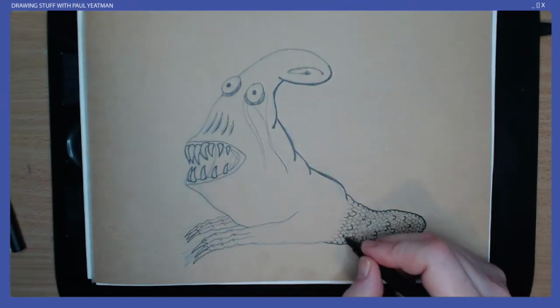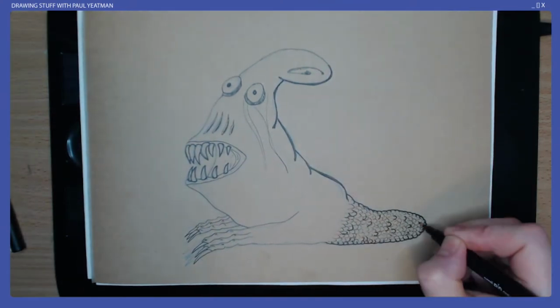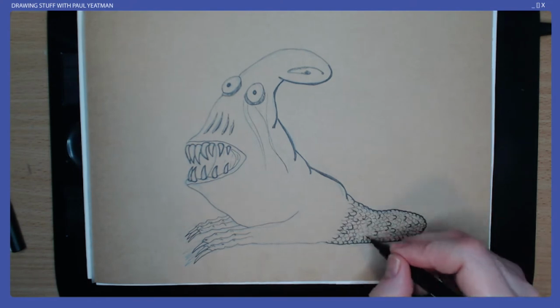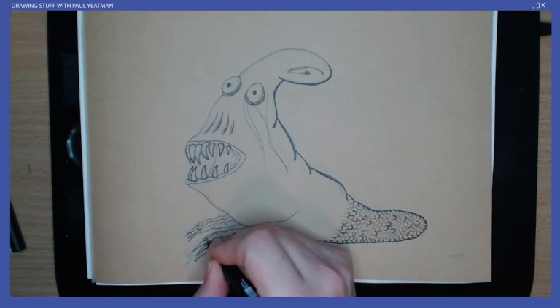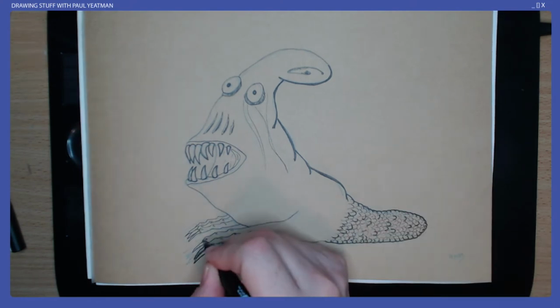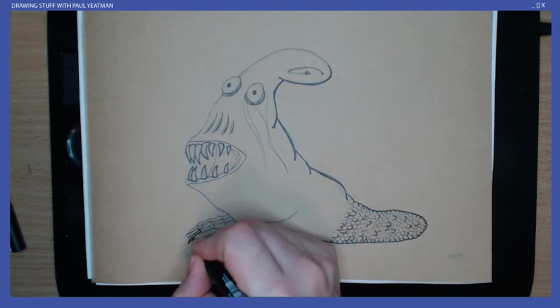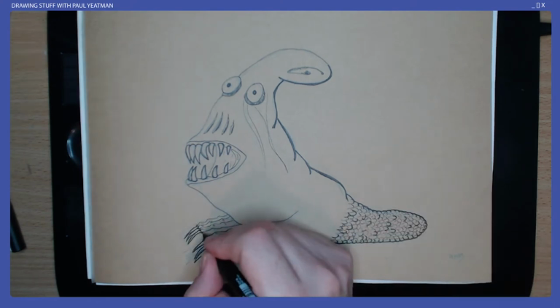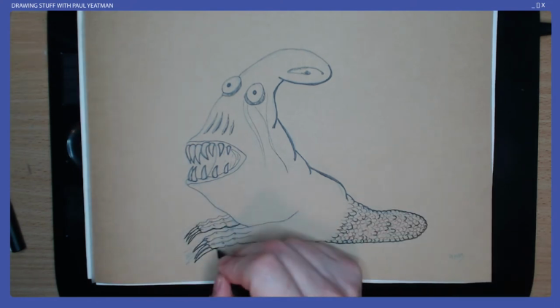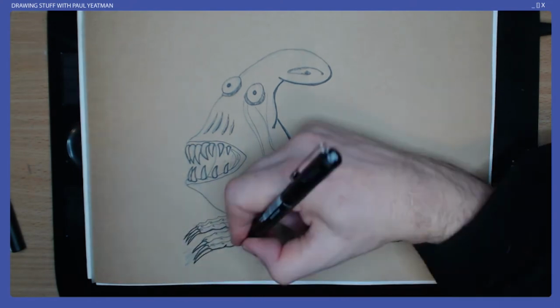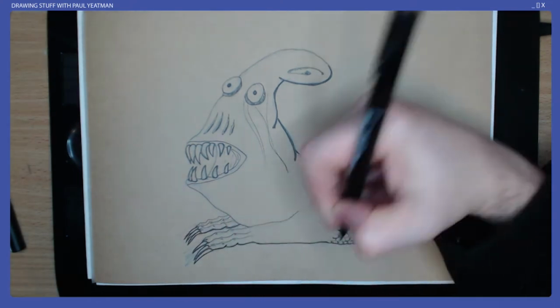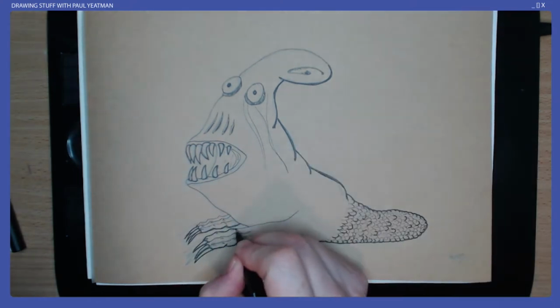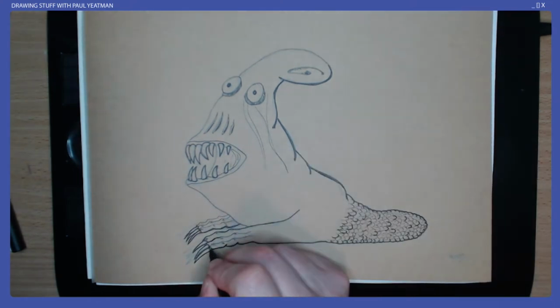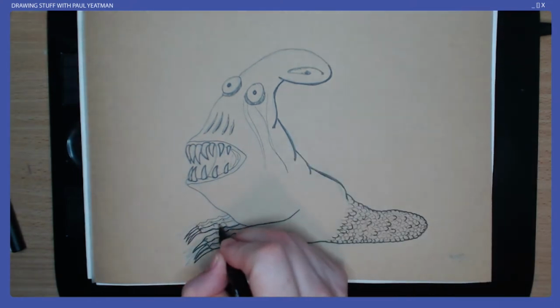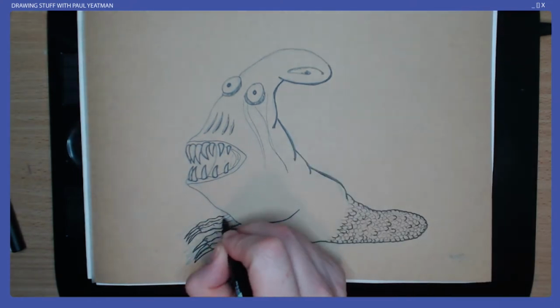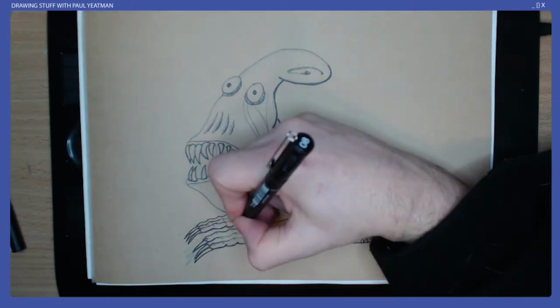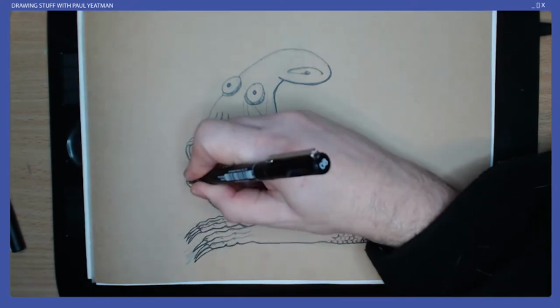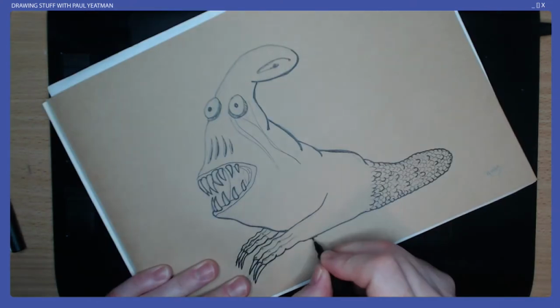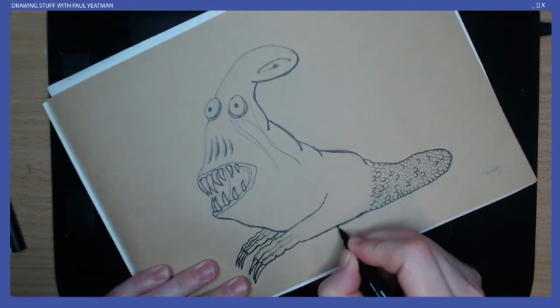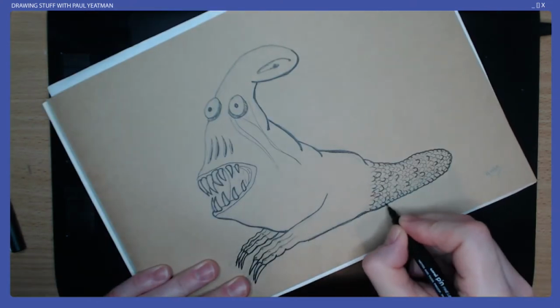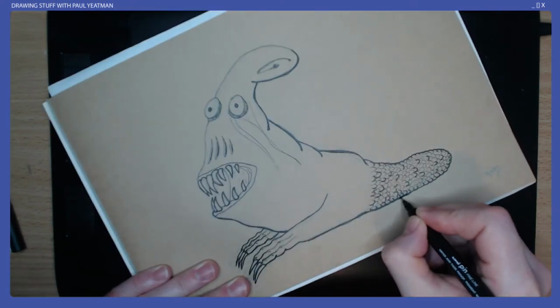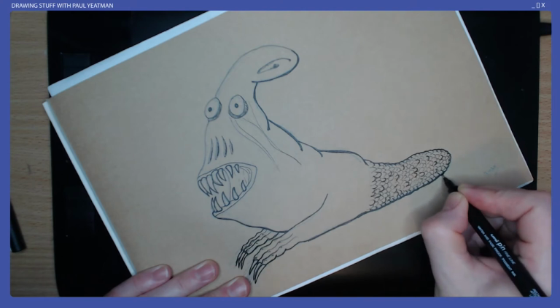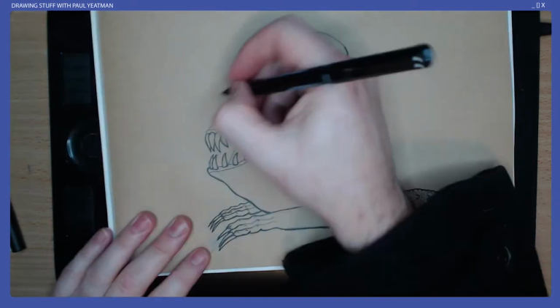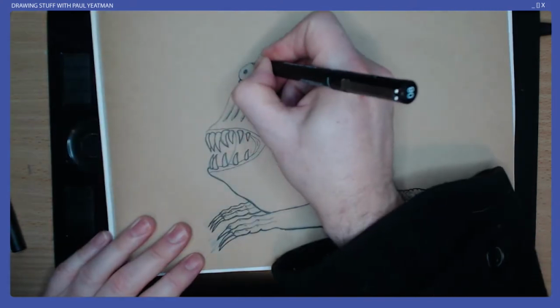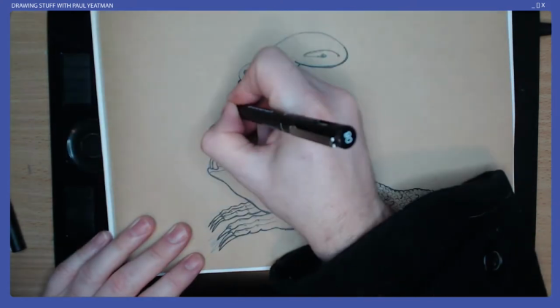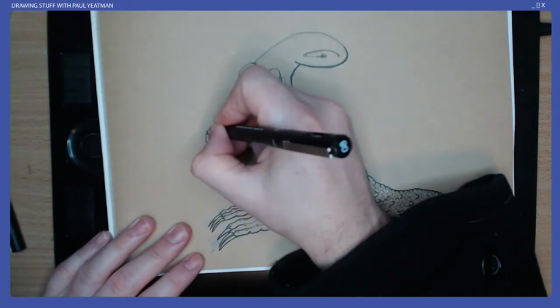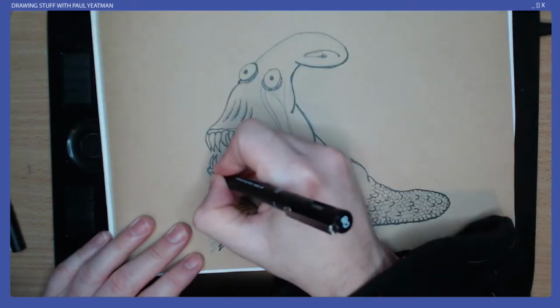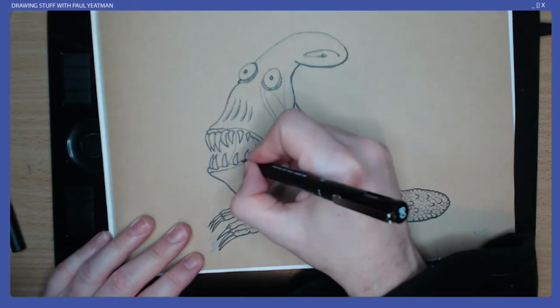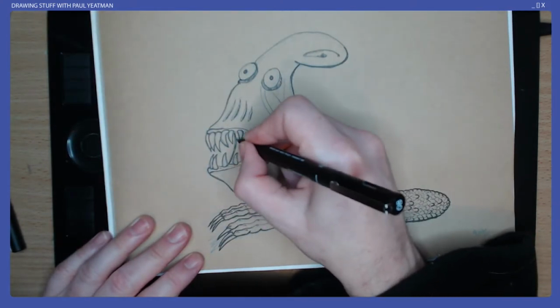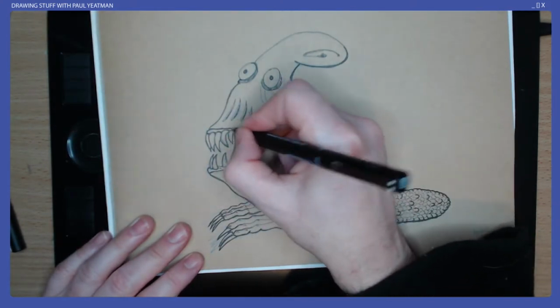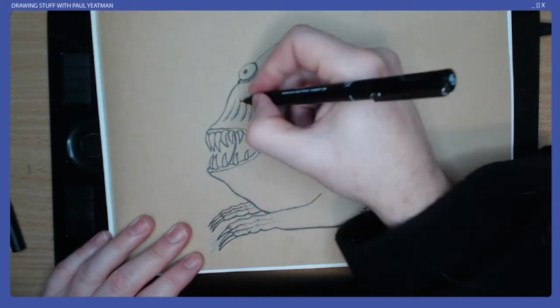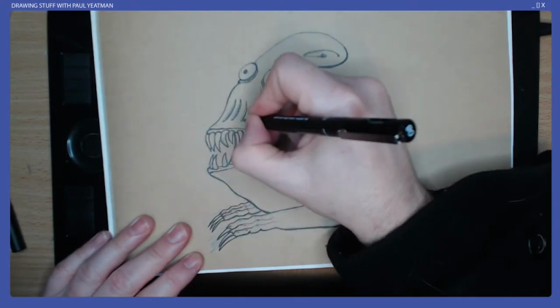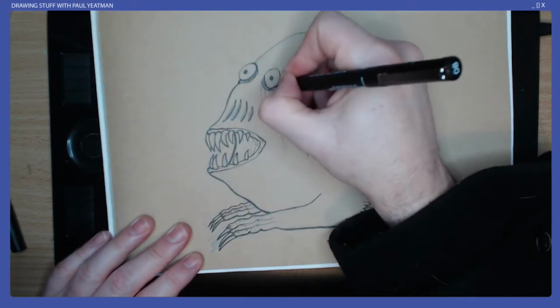I indicate a top-down light source by adding thicker lines to the underside areas, and I also added some random darker scales in an attempt to give this area some volume.